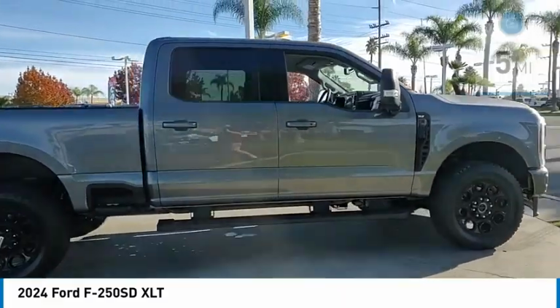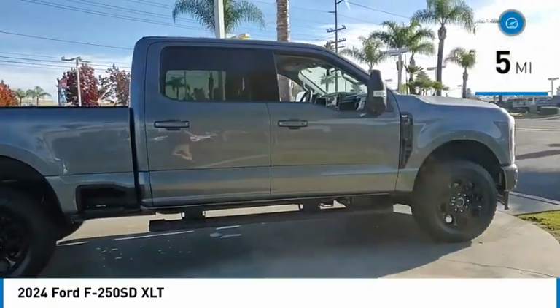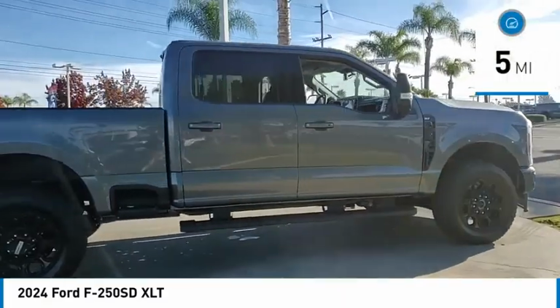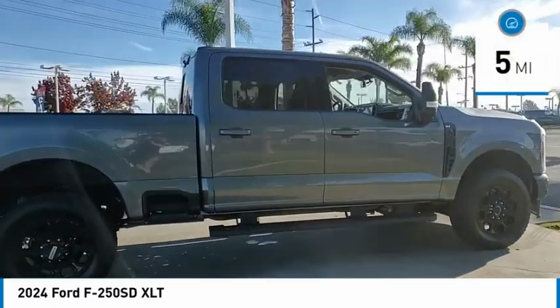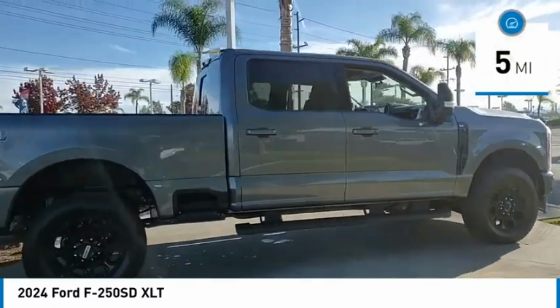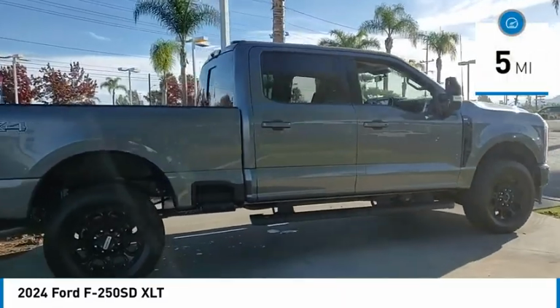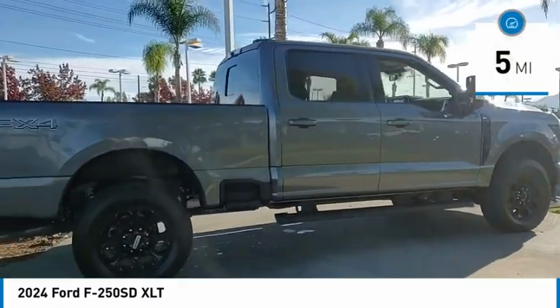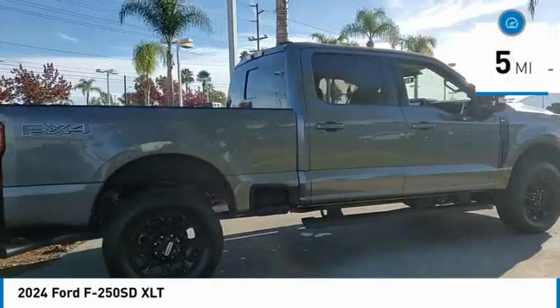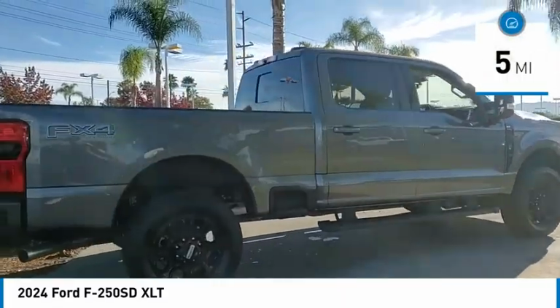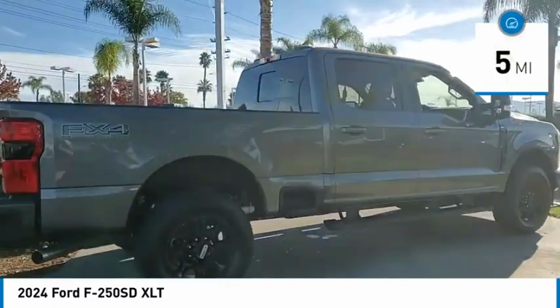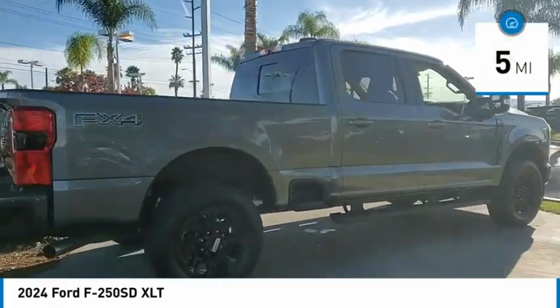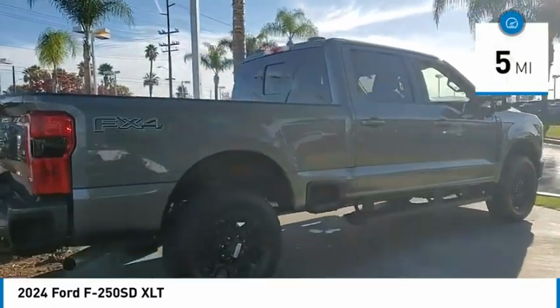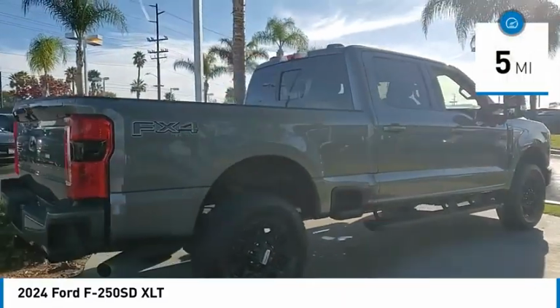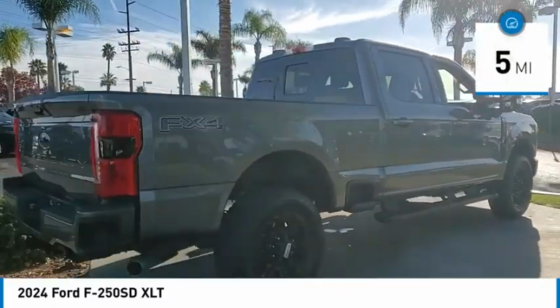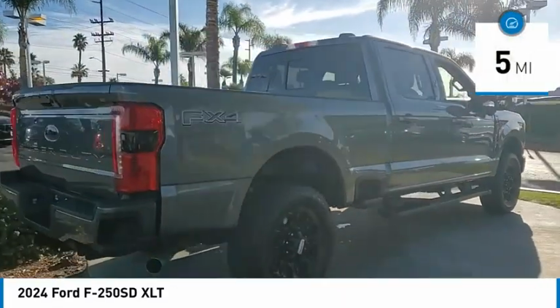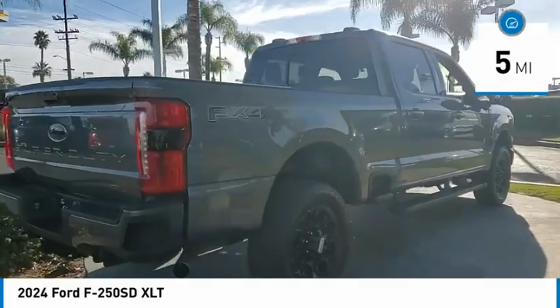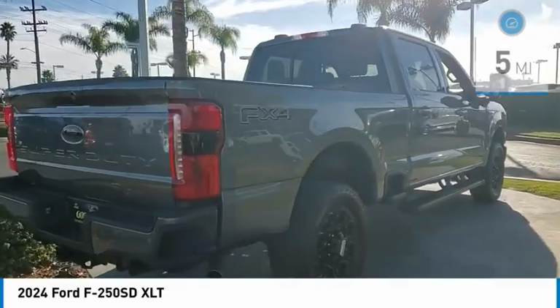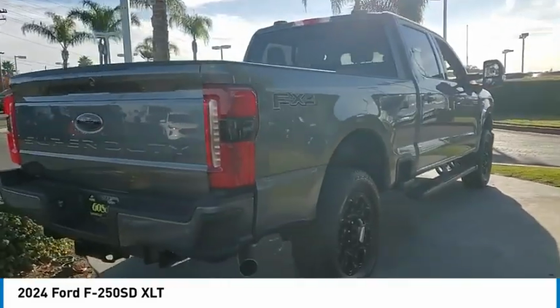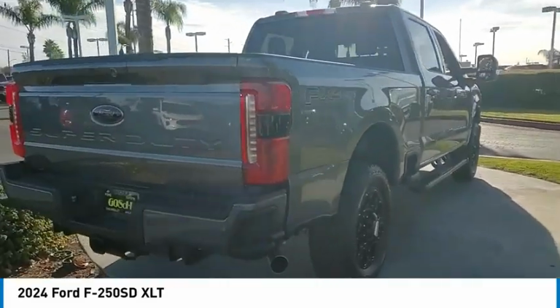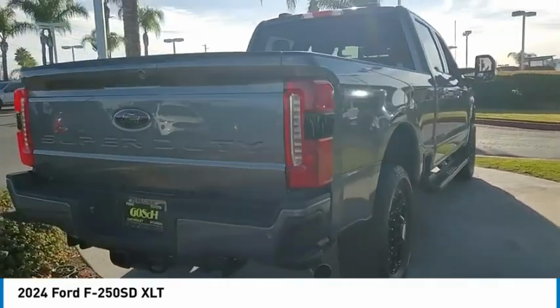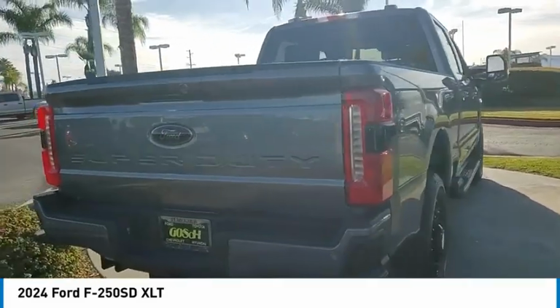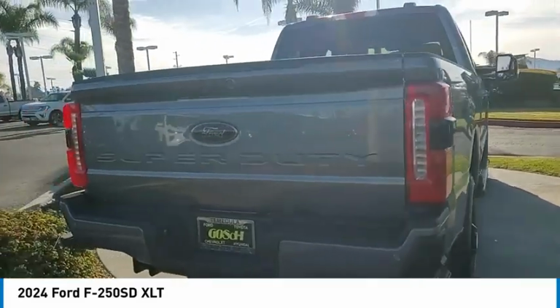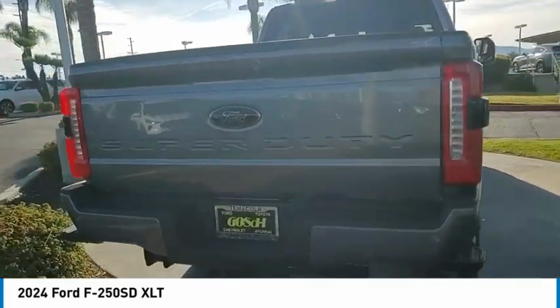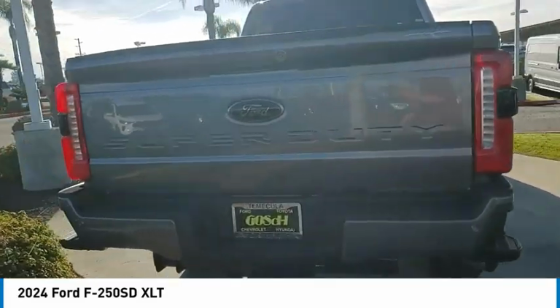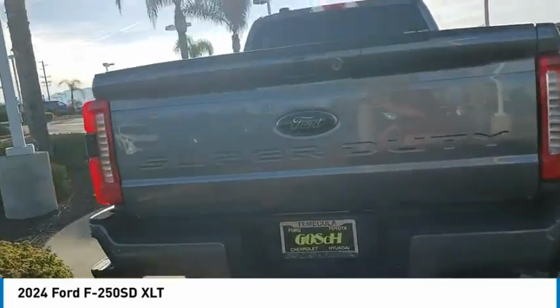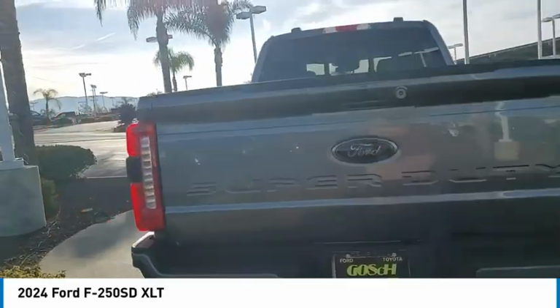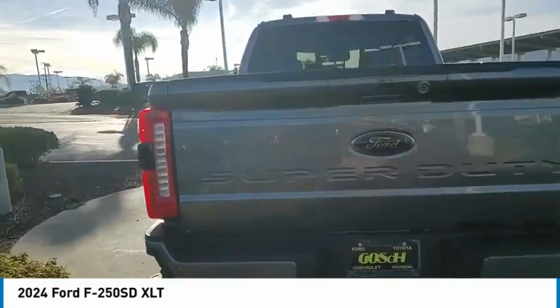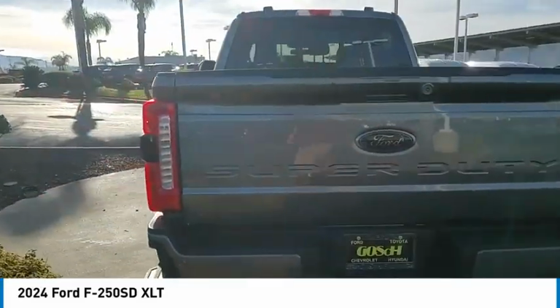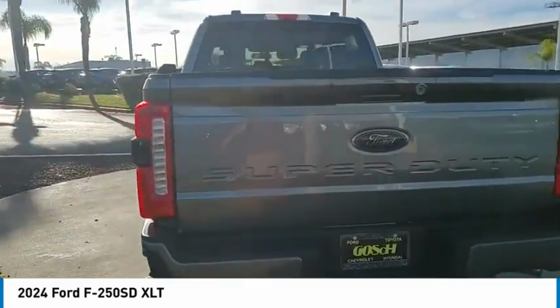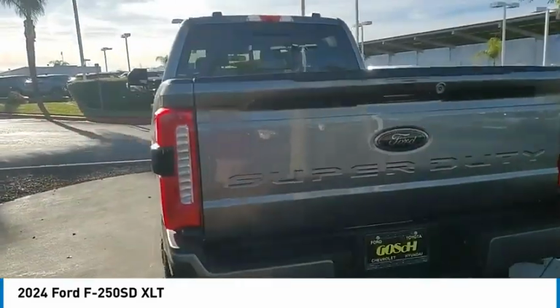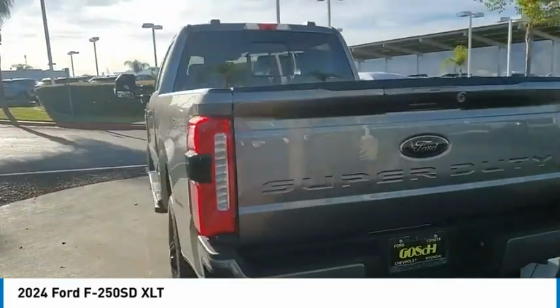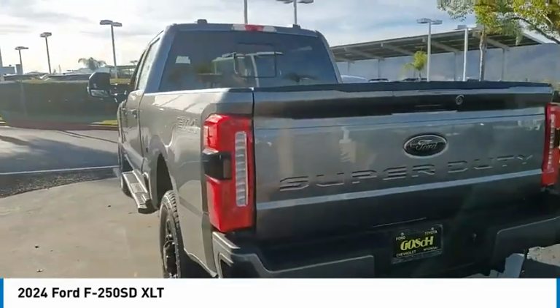This vehicle has less than 100 miles. This vehicle offers reliability and good looks at a great price. So come in and take a test drive today.